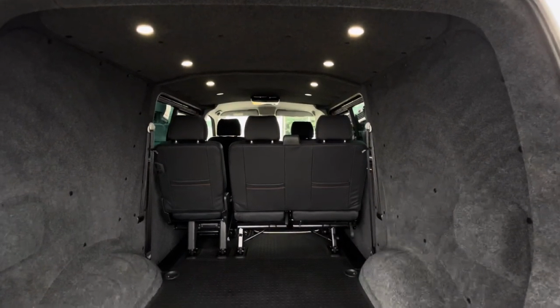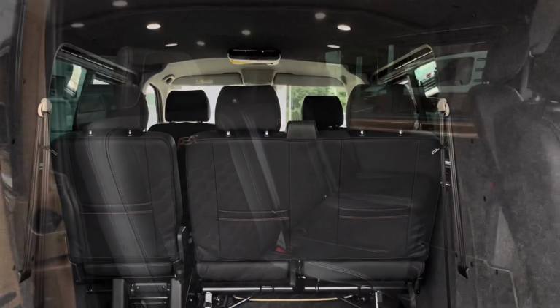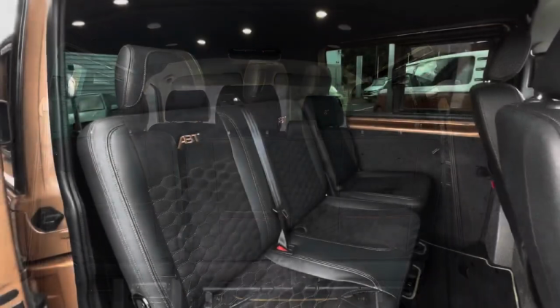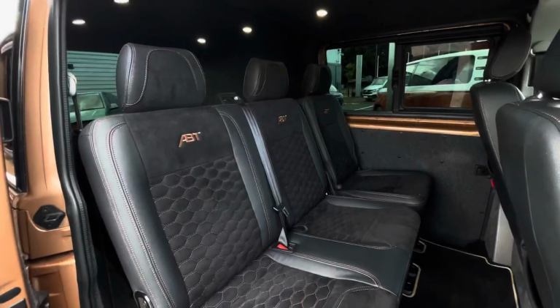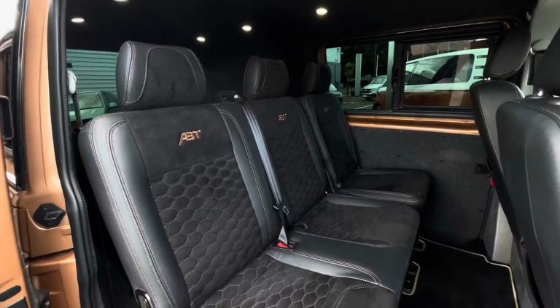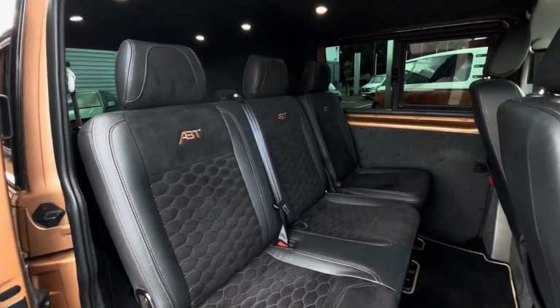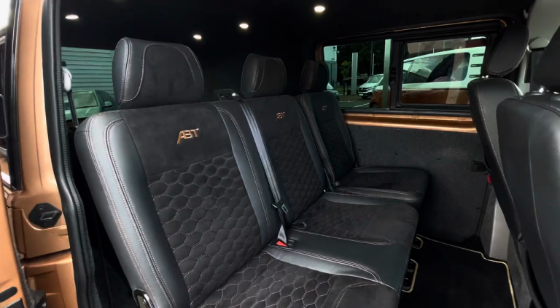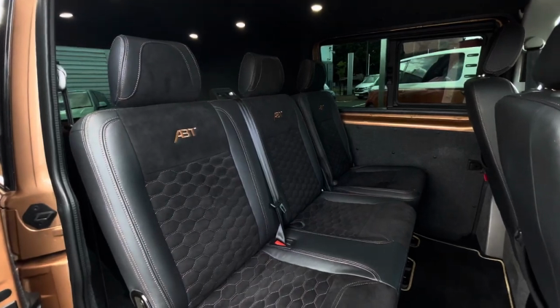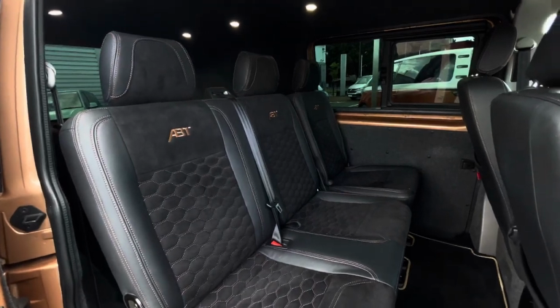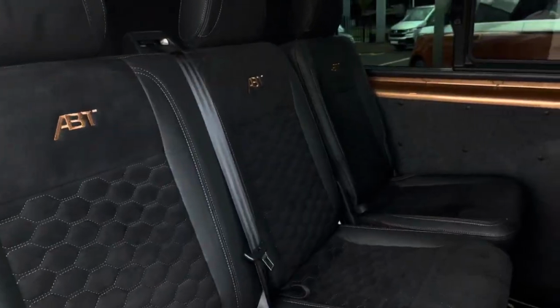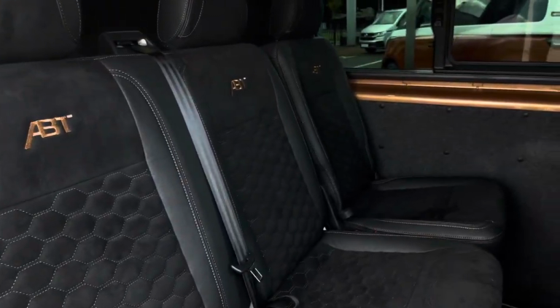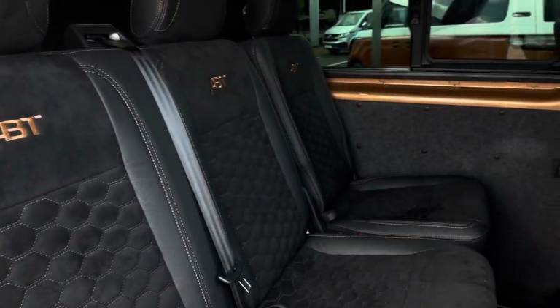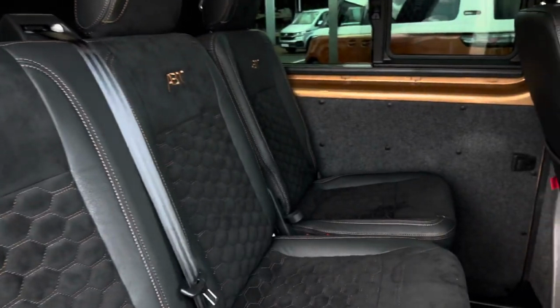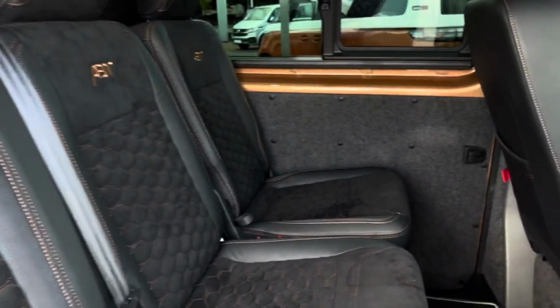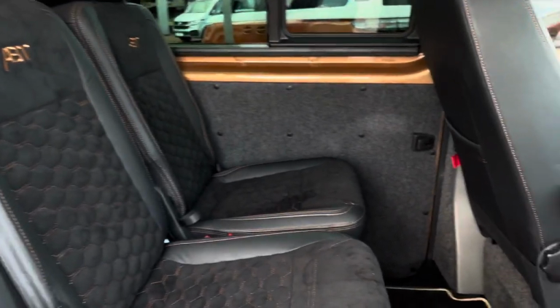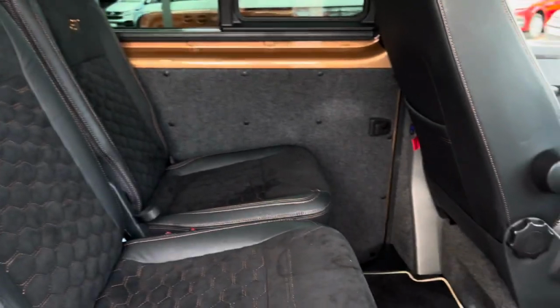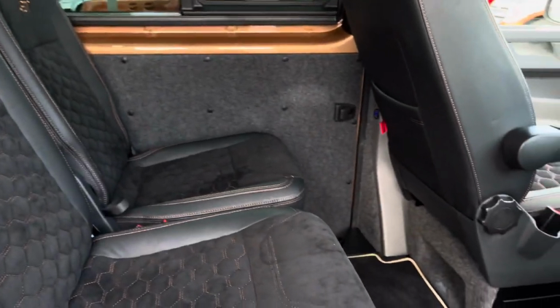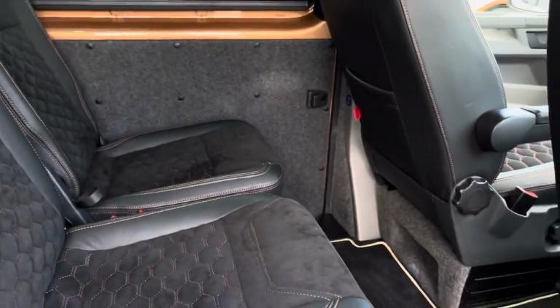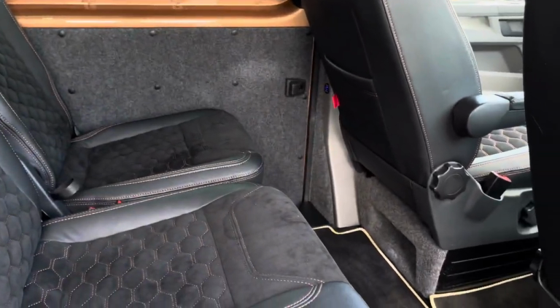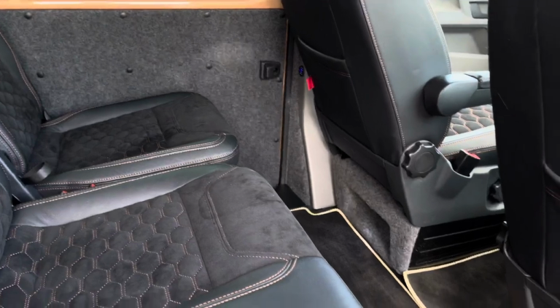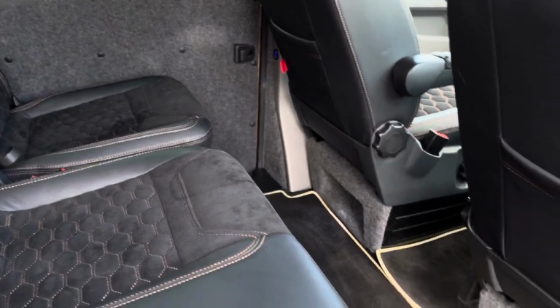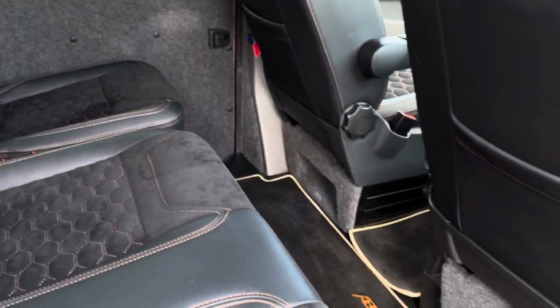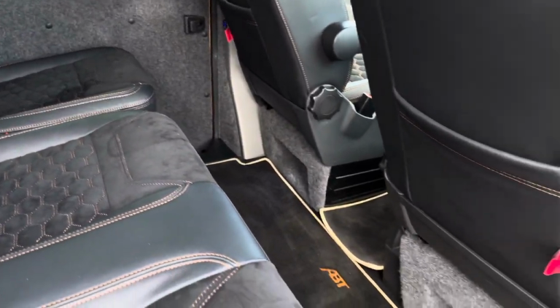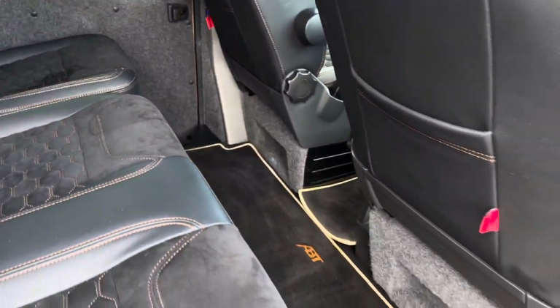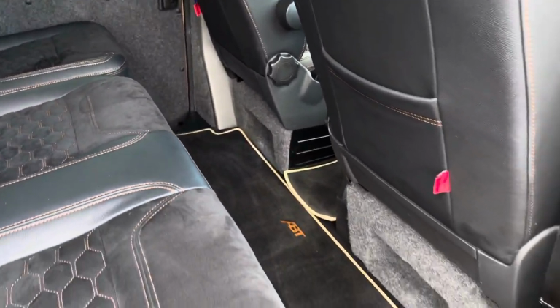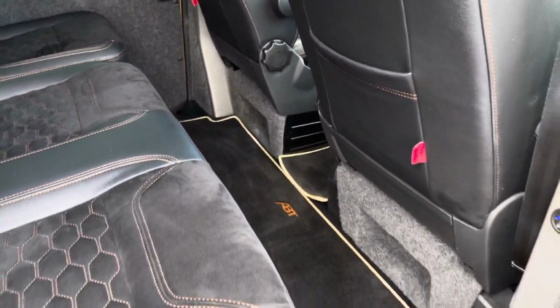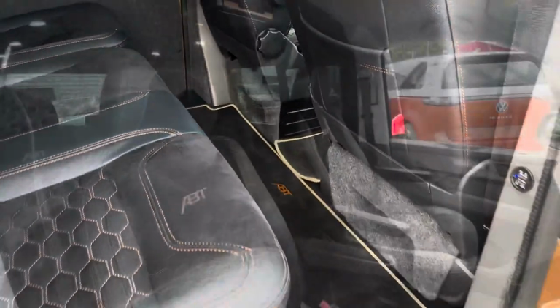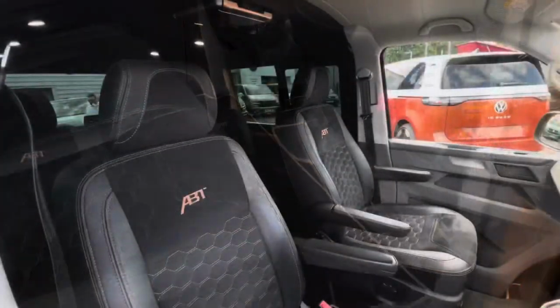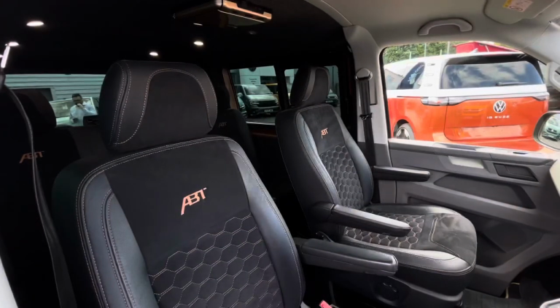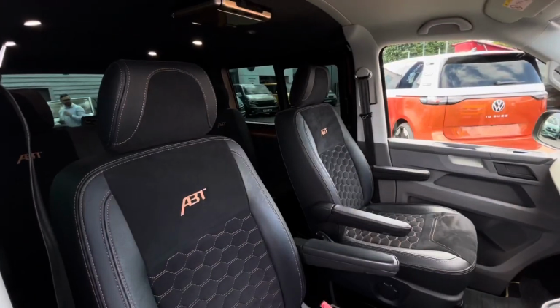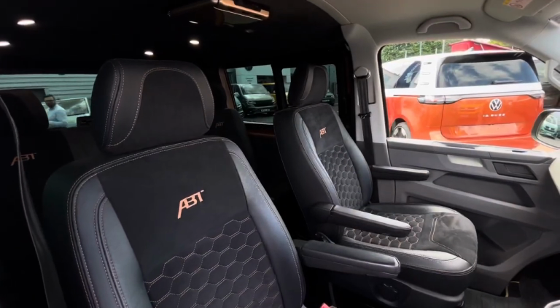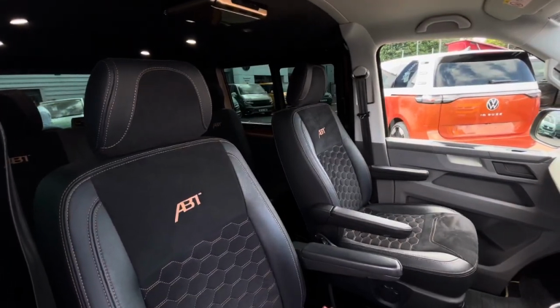This Combi is a twin slider, both with power sliding doors, behind which is a three-seater passenger bench finished in a leather and alcantara colour combination with some colour contrasting stitching.